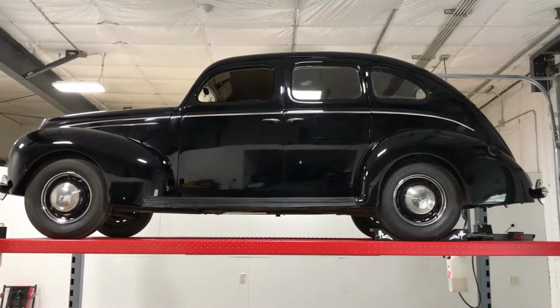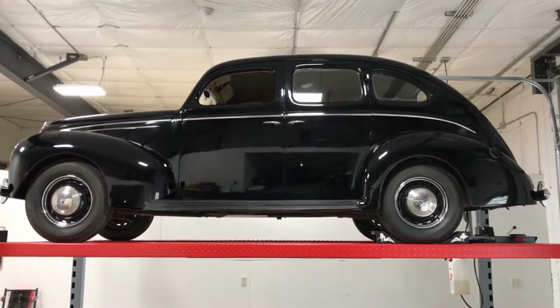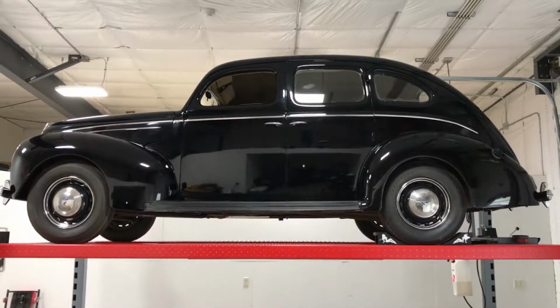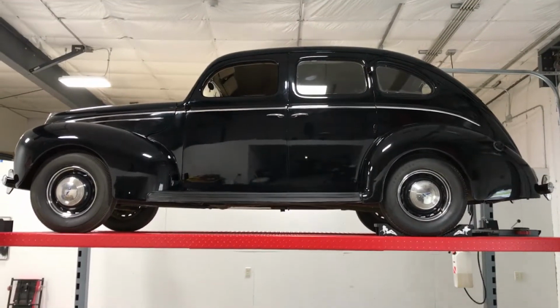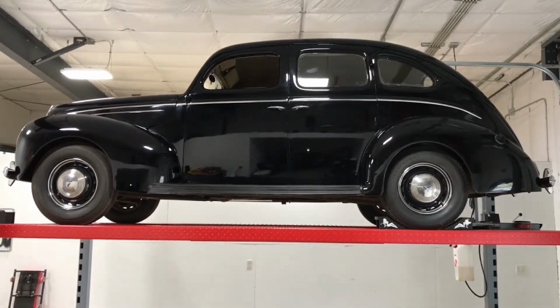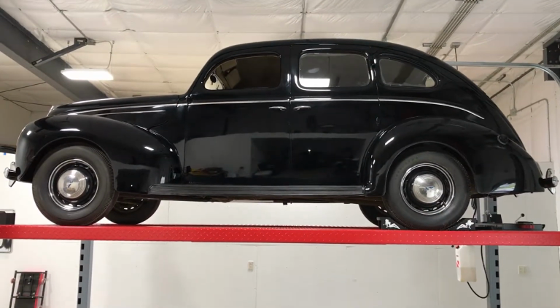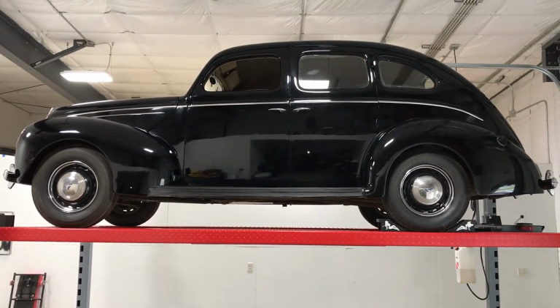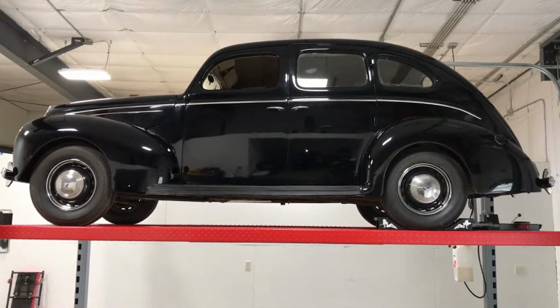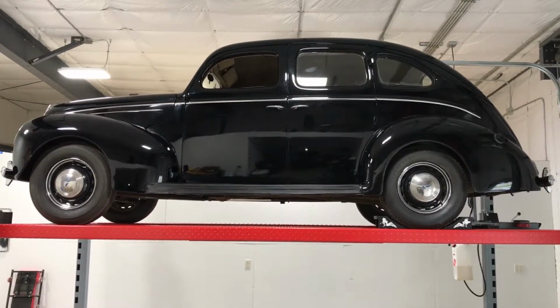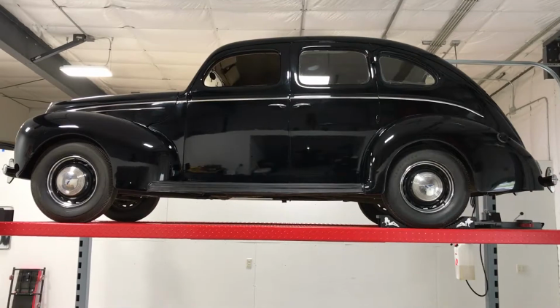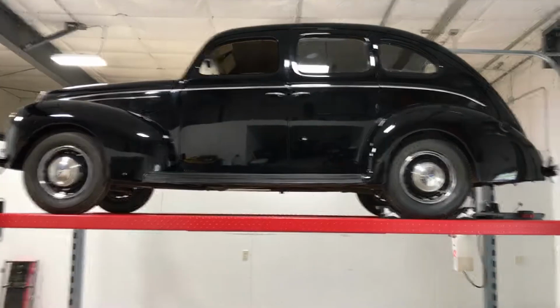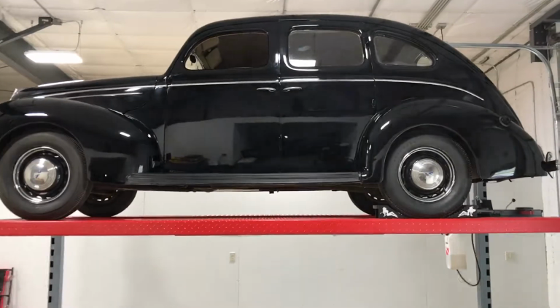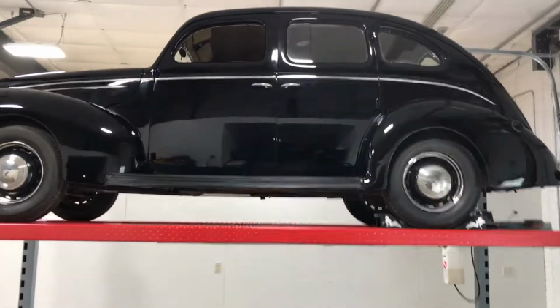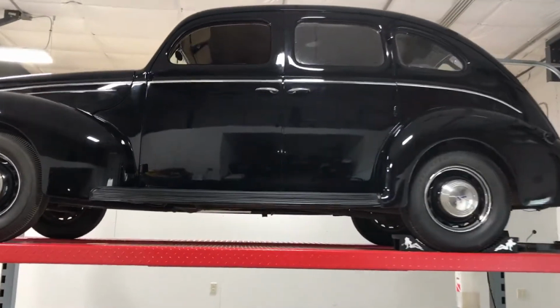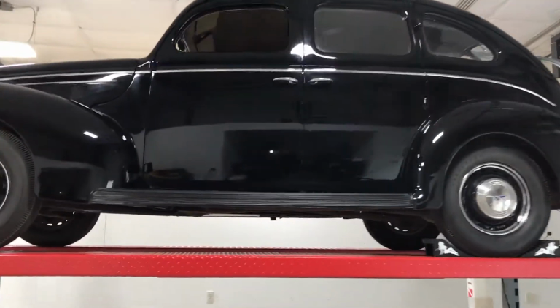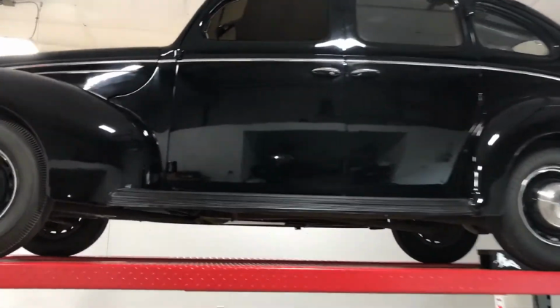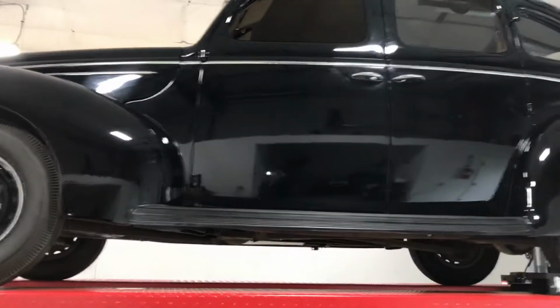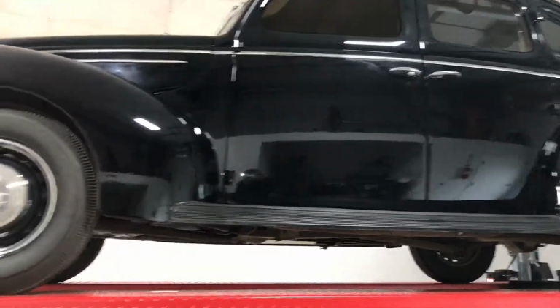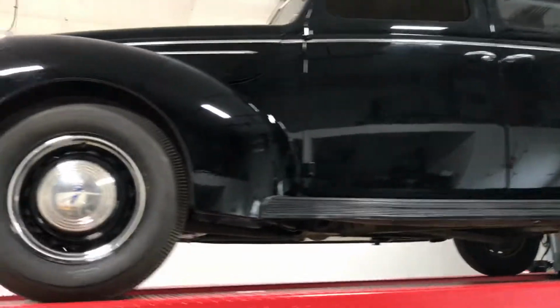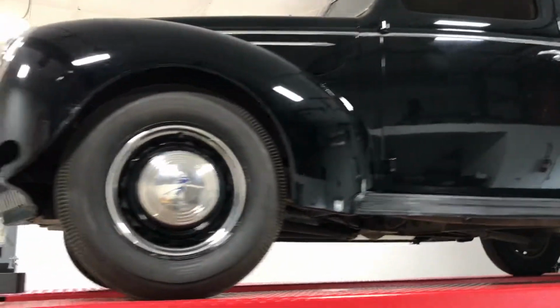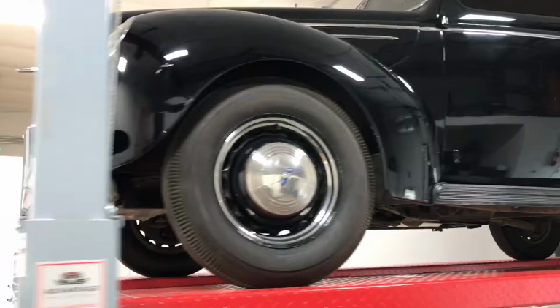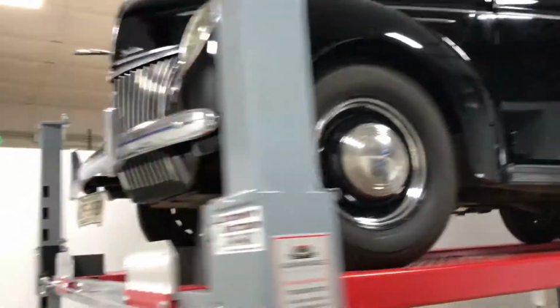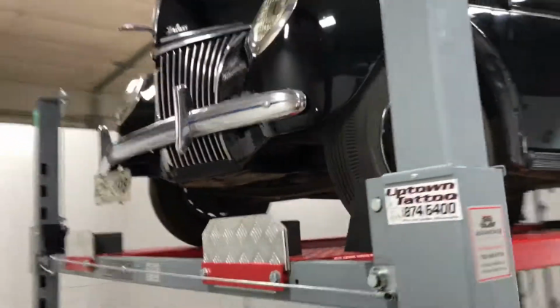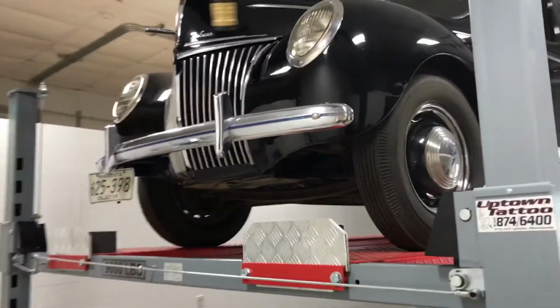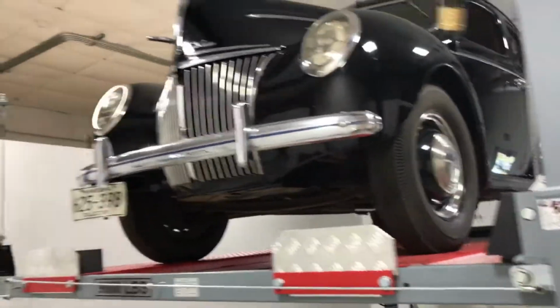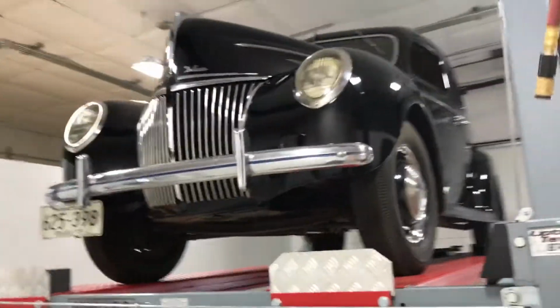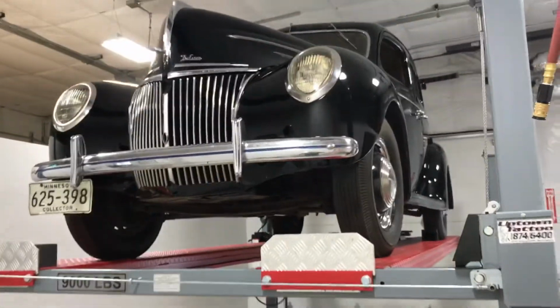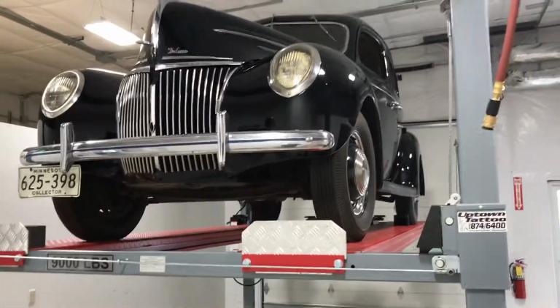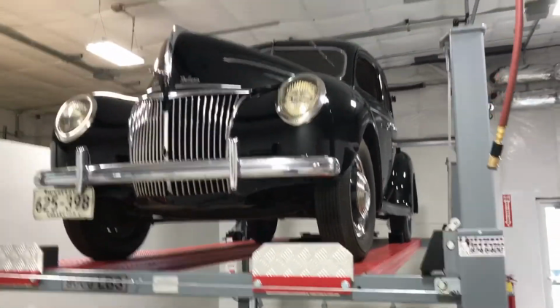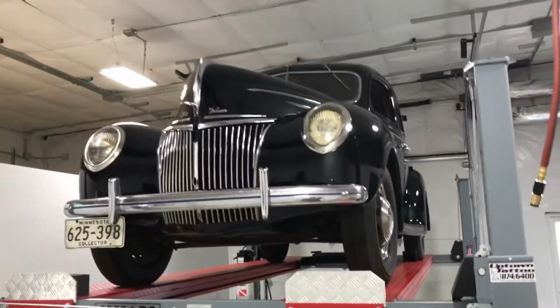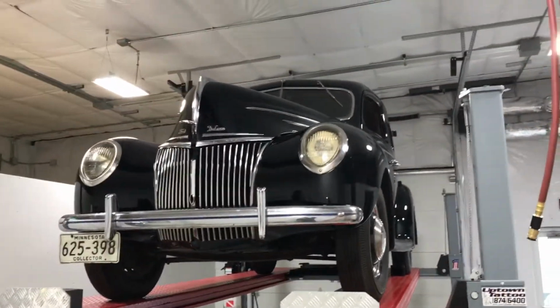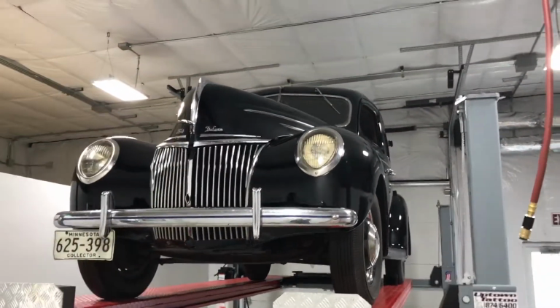Welcome to High Rollers Hot Rods and Classics. We got a 39 Ford Deluxe up on the rack today — 39,000 original miles. It's in unbelievable condition, original condition.